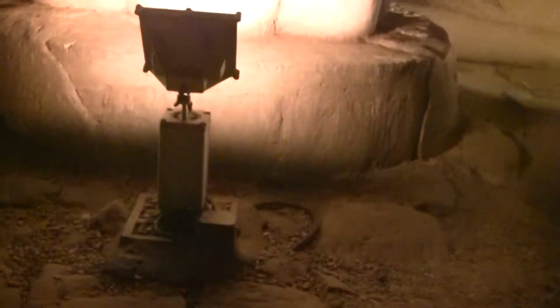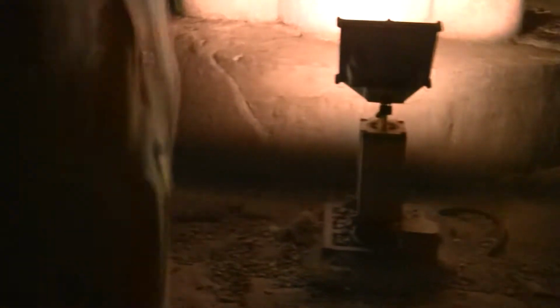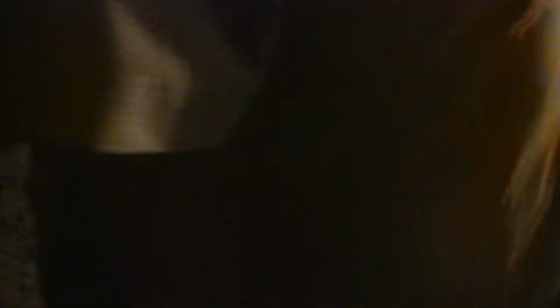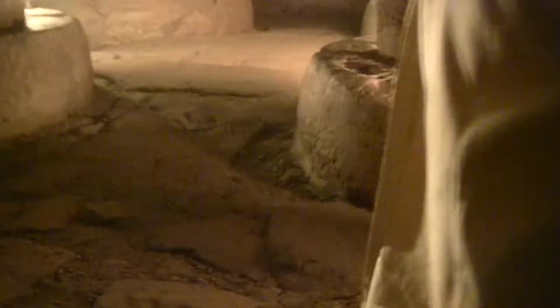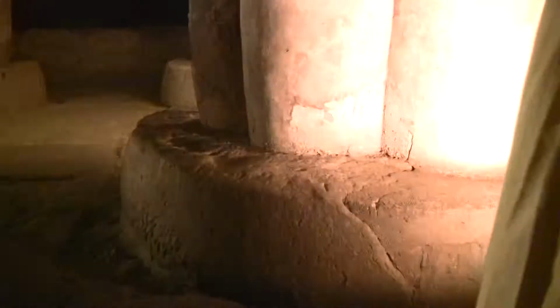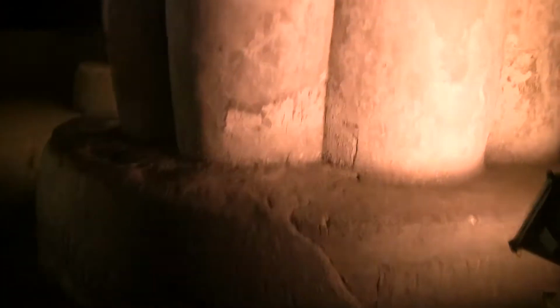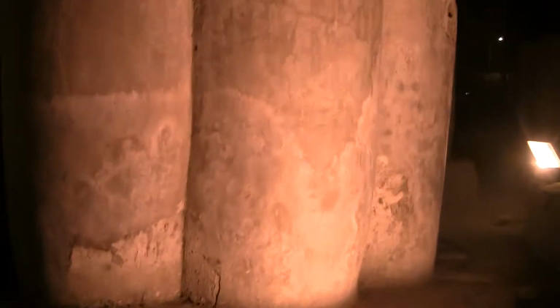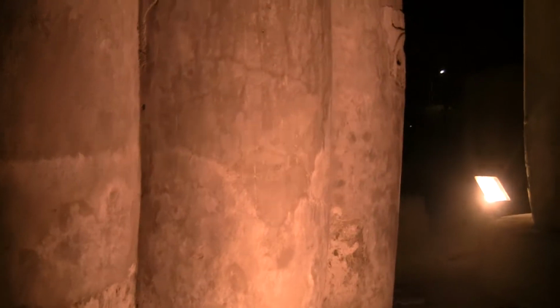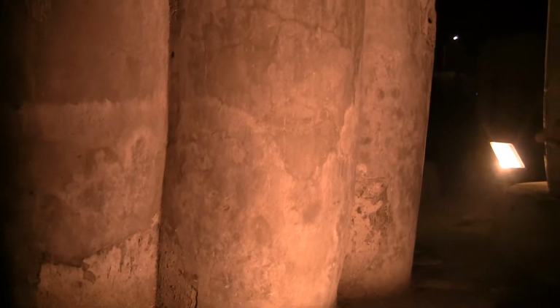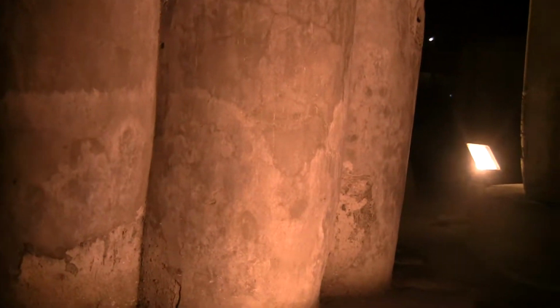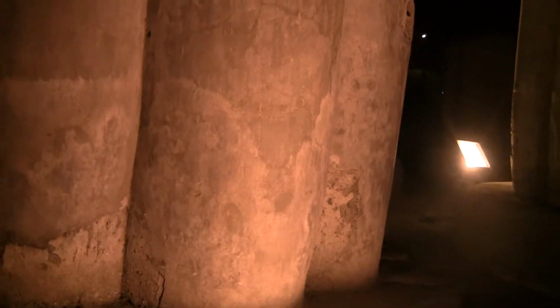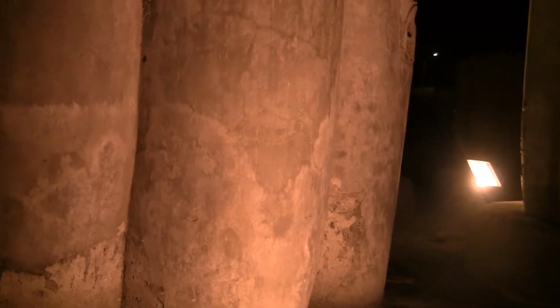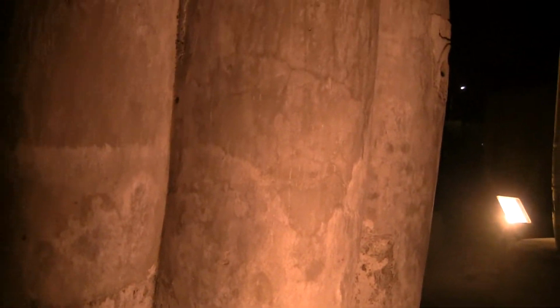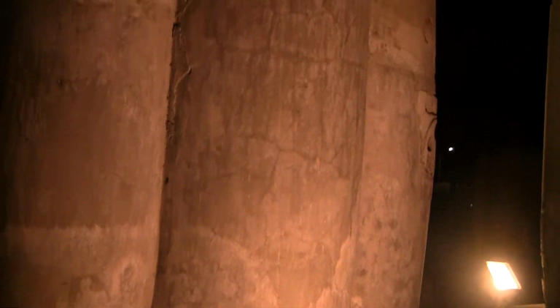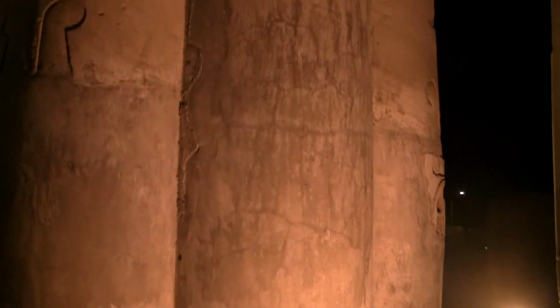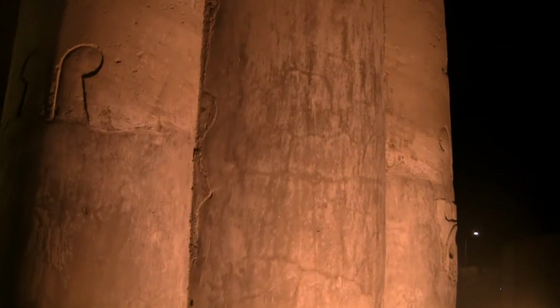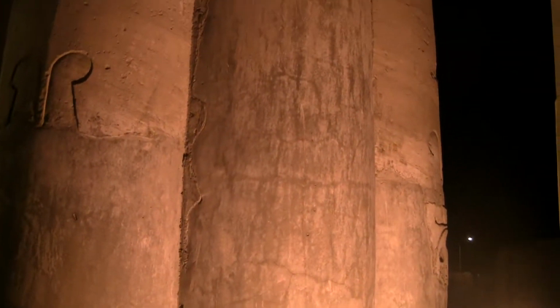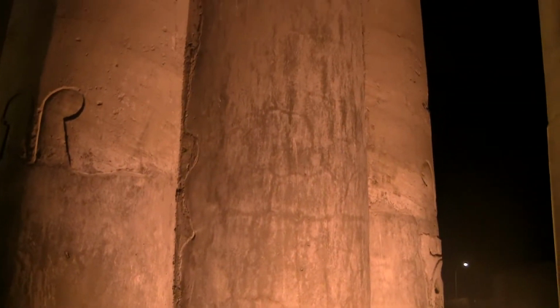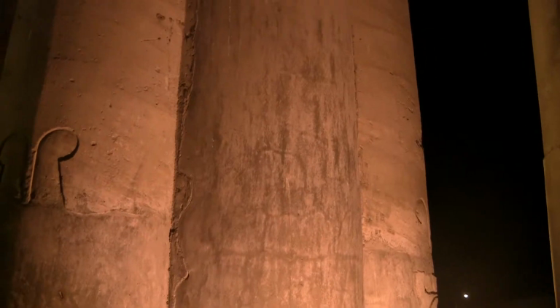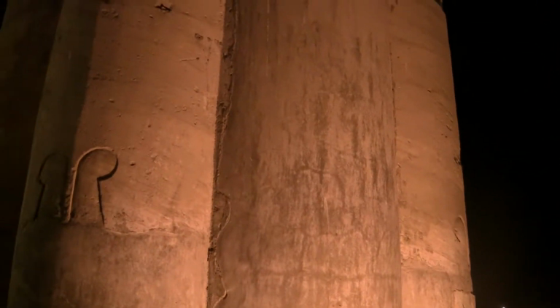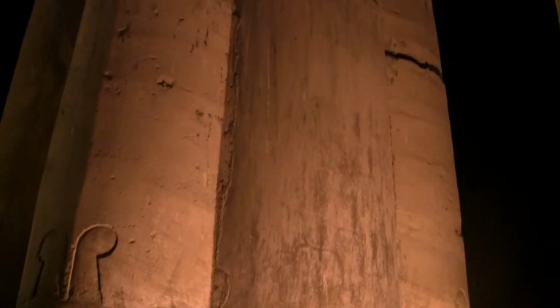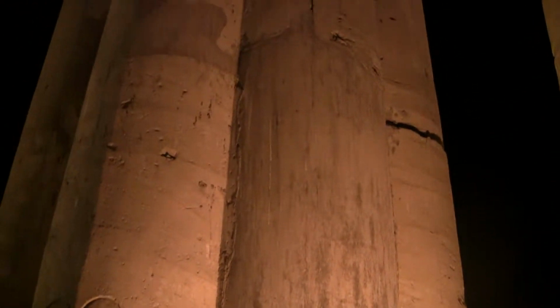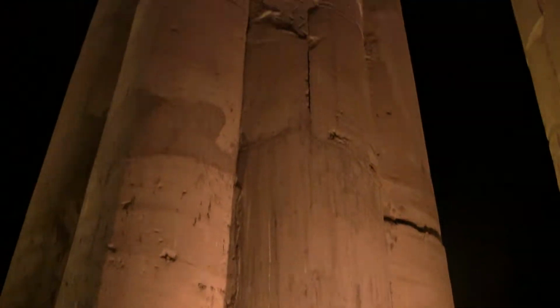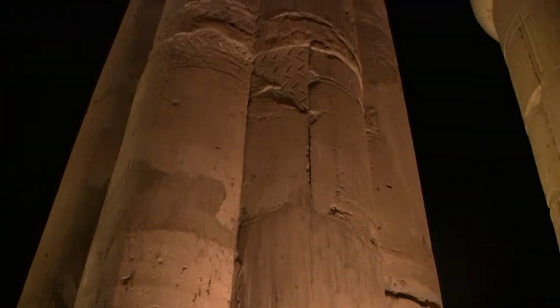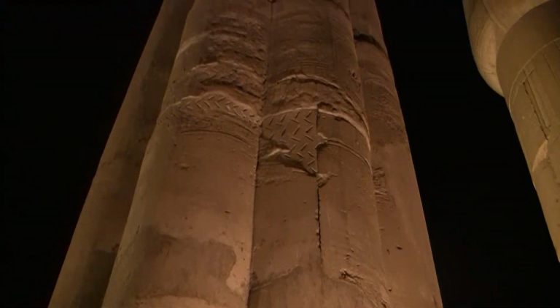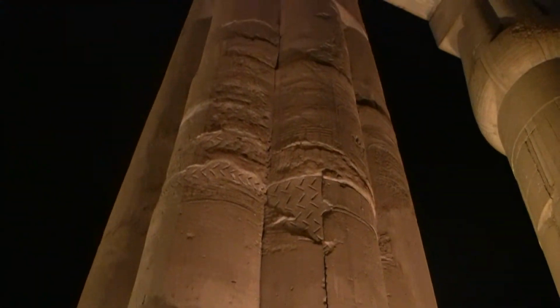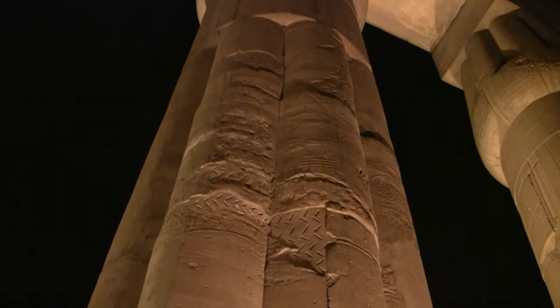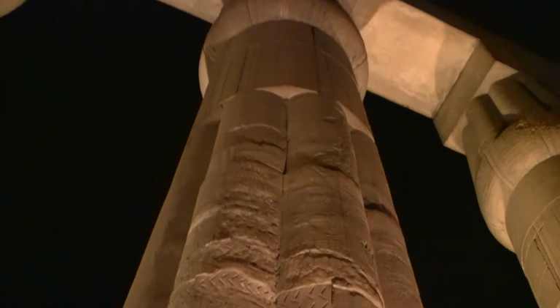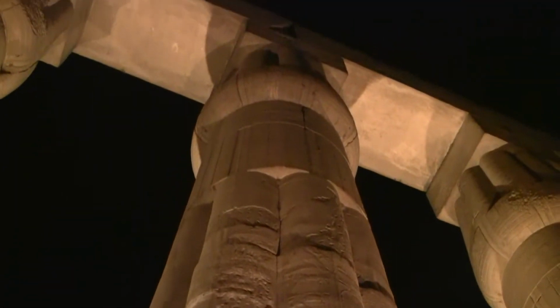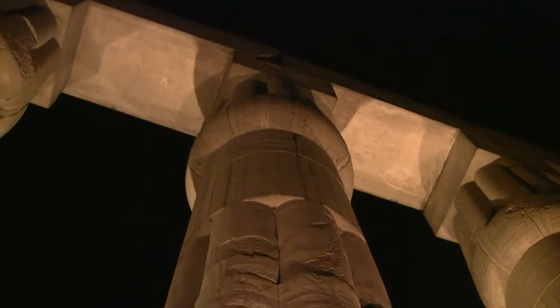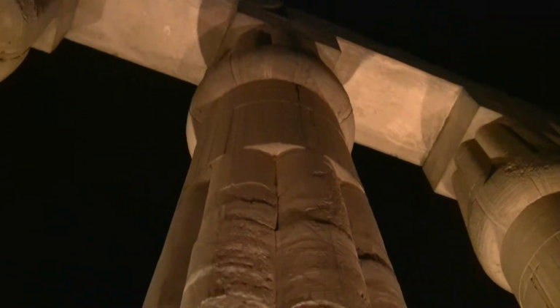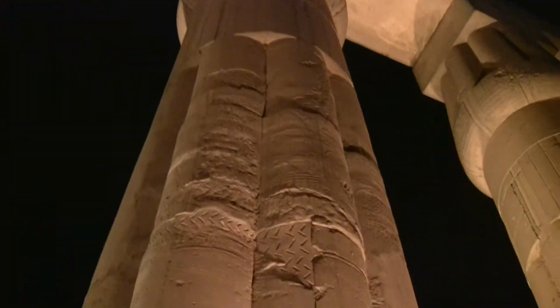First, let us agree that in this one, all this pillar is not one block of stone. Those look like tablets or gears on top of each other. Small rounded shapes taking the same shape and design that they liked.